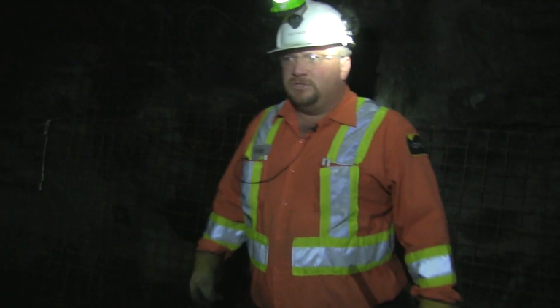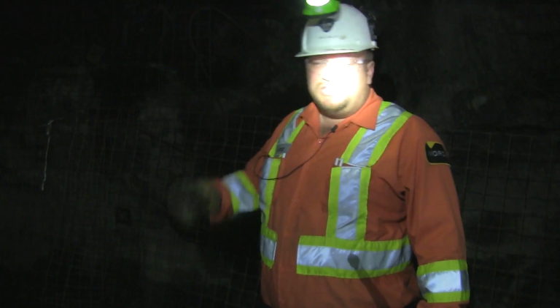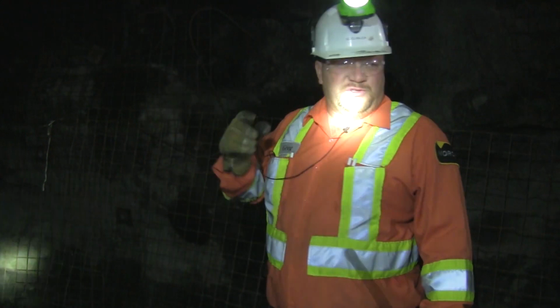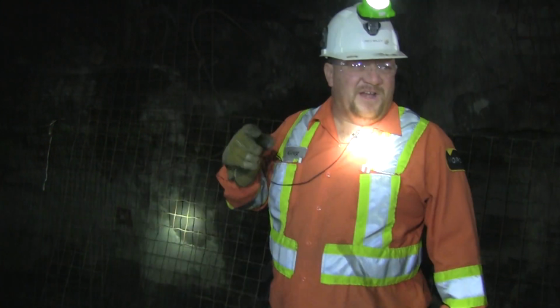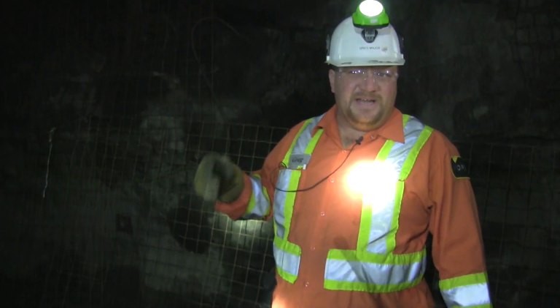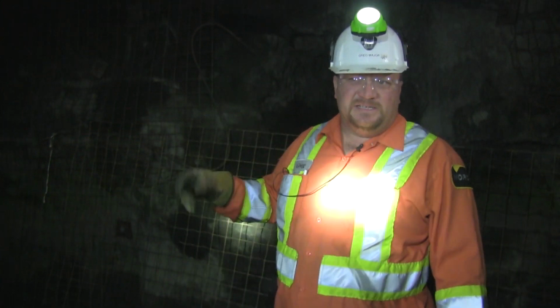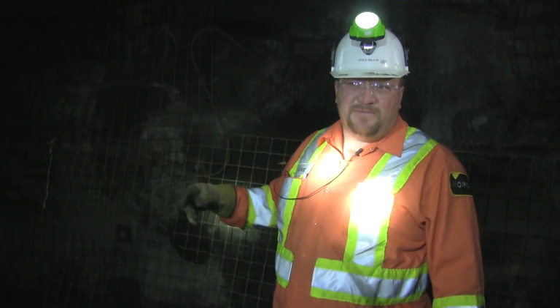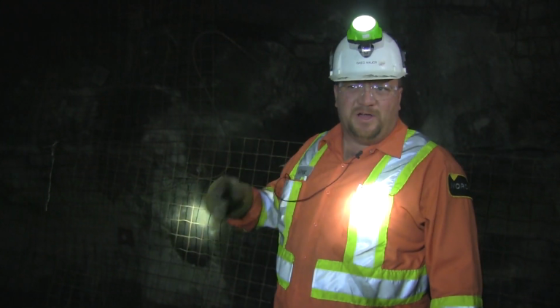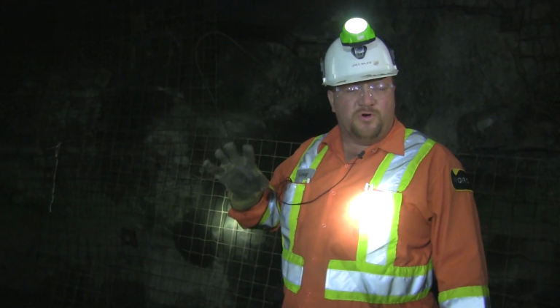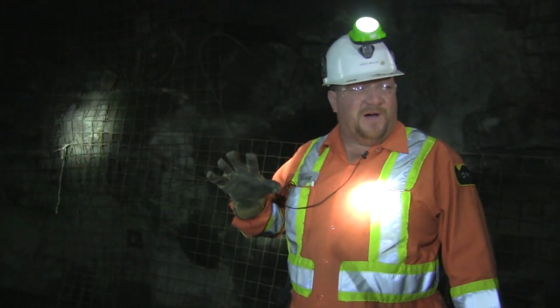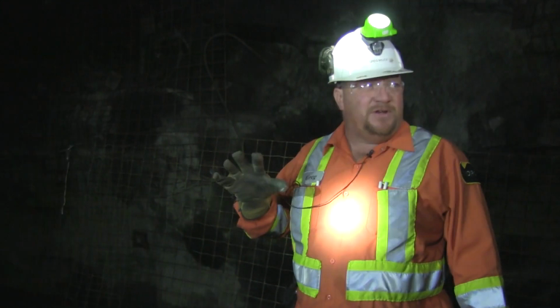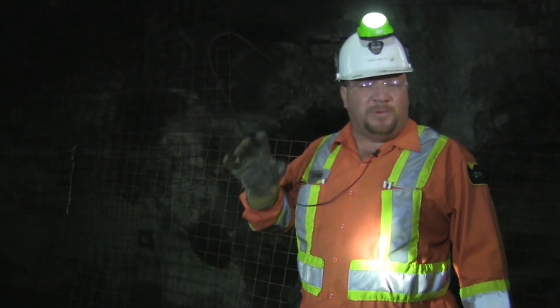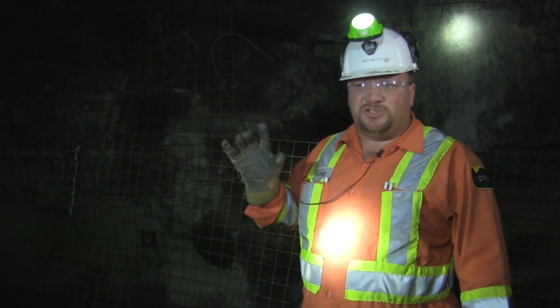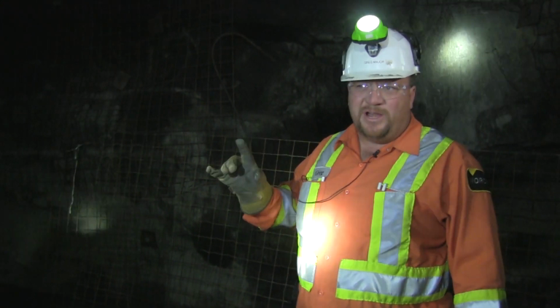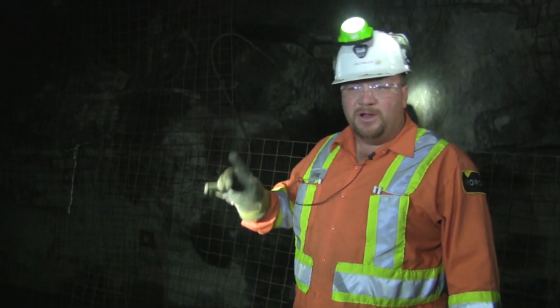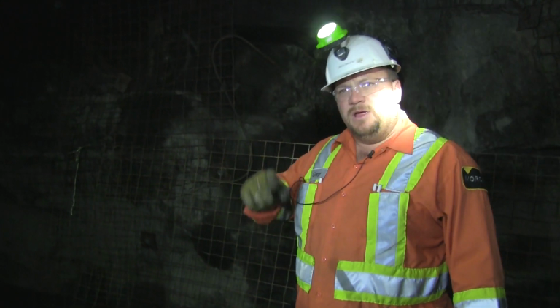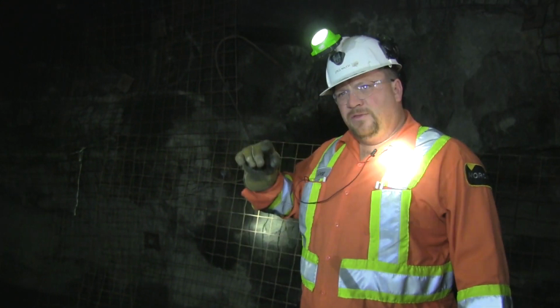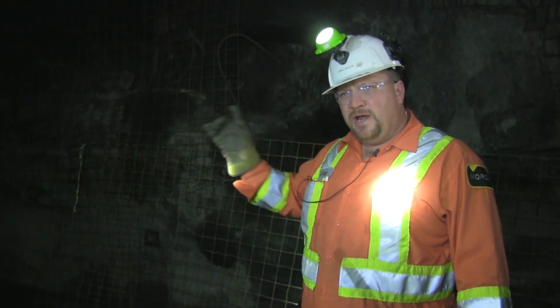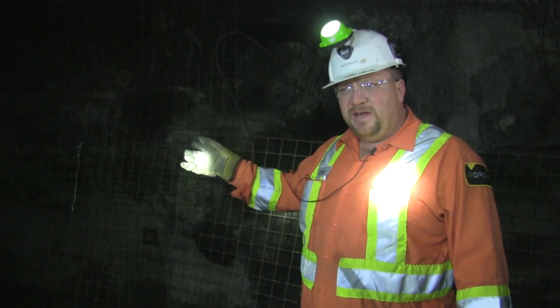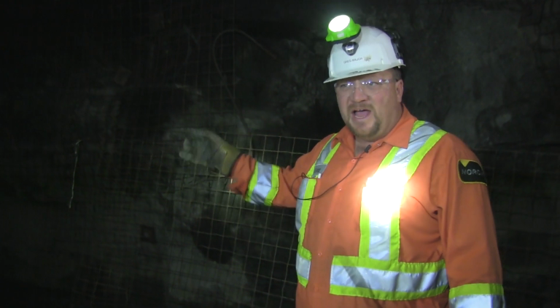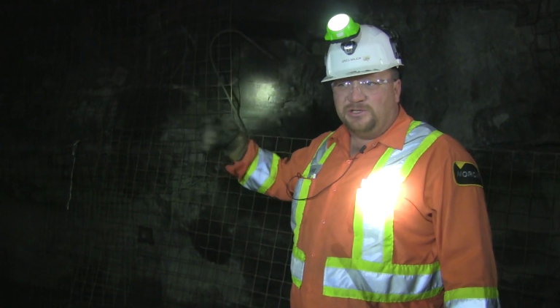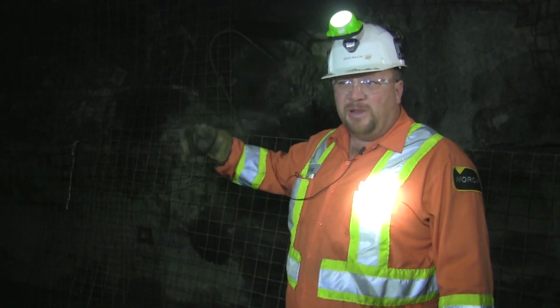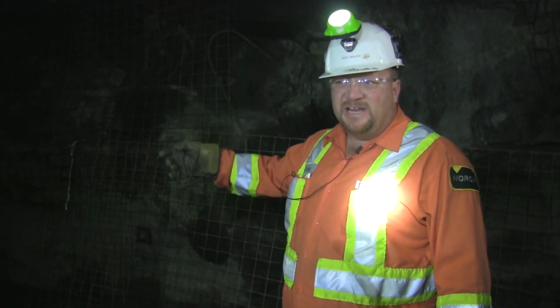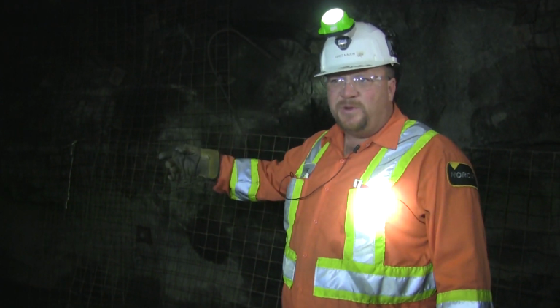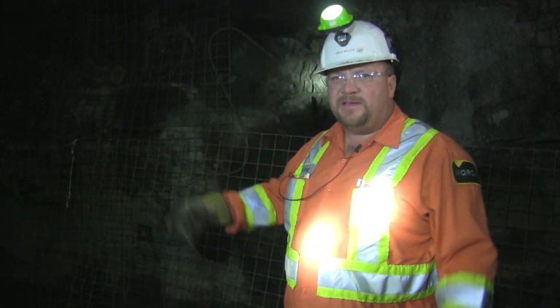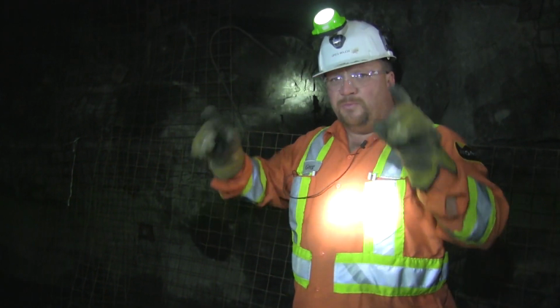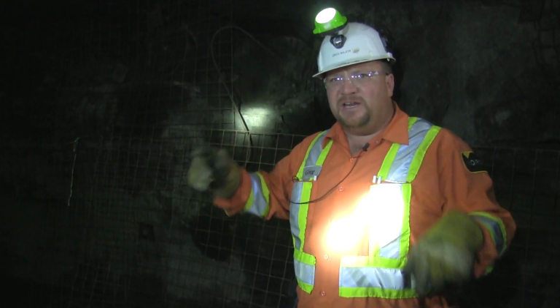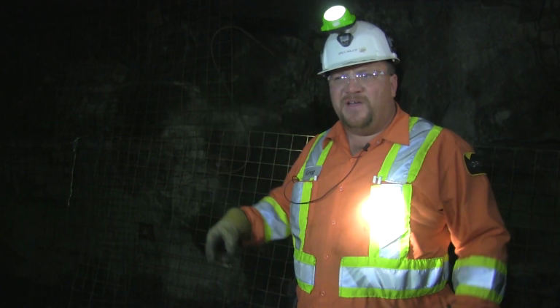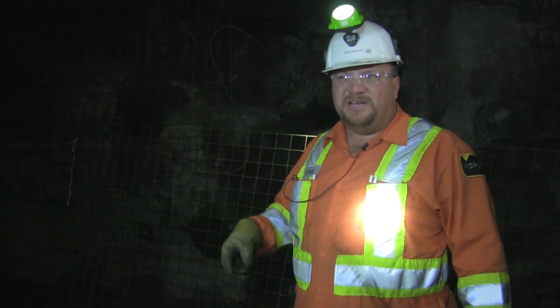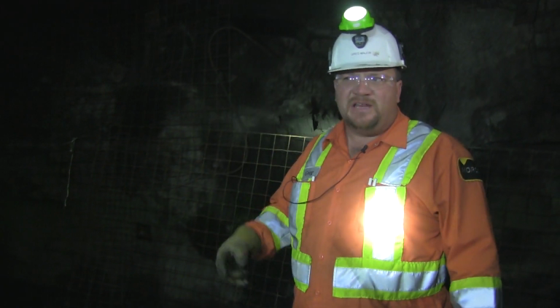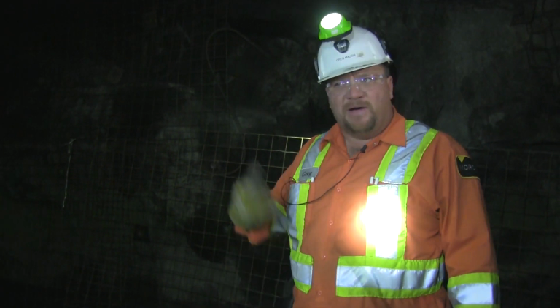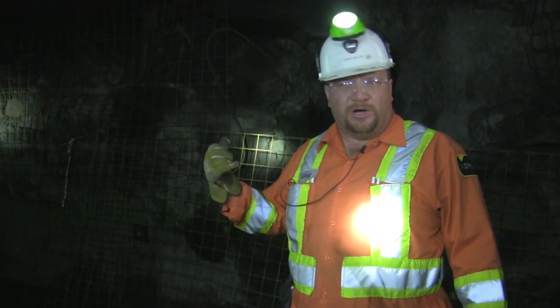So this is Drift 1997. I've got a crew of five in here plus a trainer. They're getting ready to blast — they're going to blast next week. They're painting the face today. Let's go have a look.